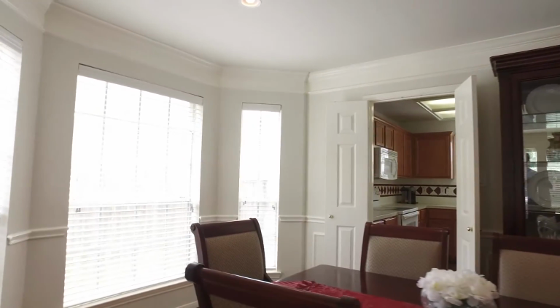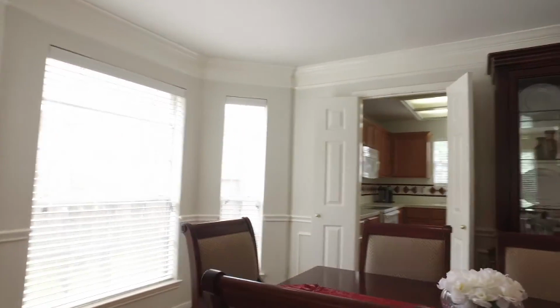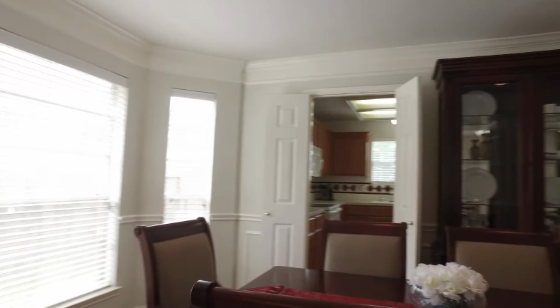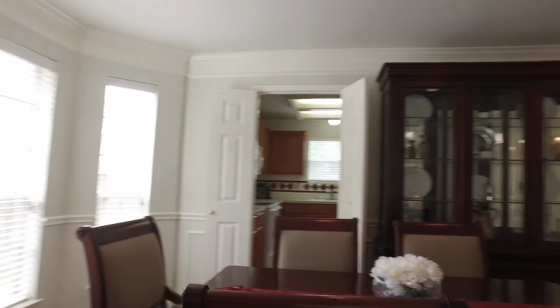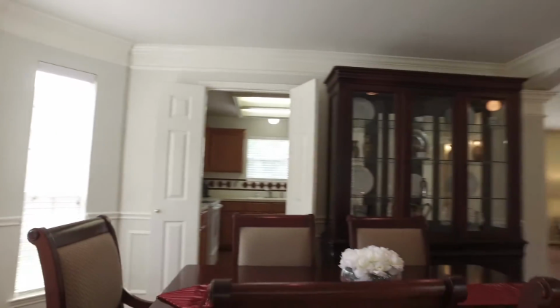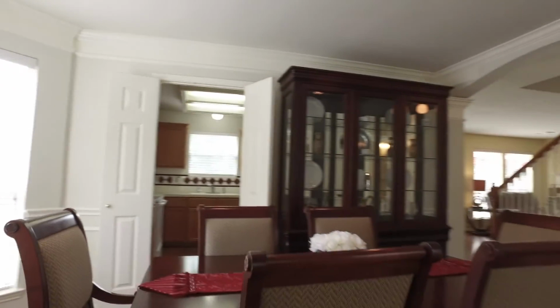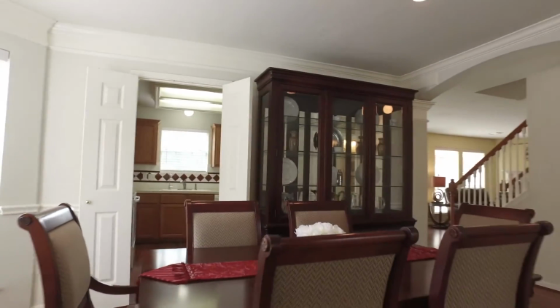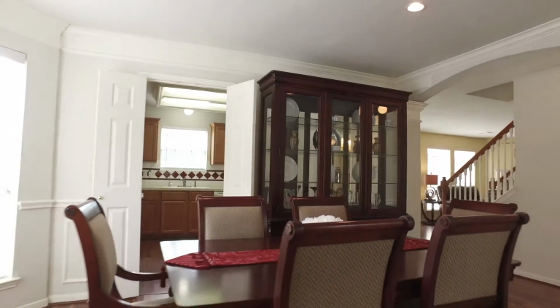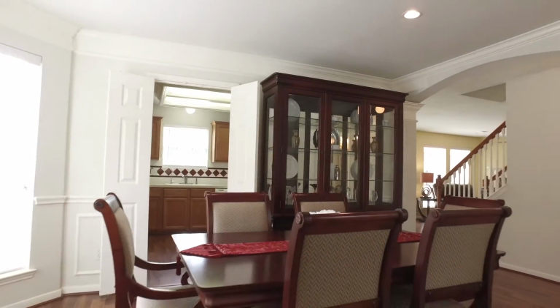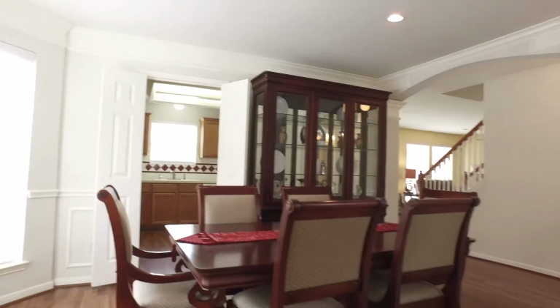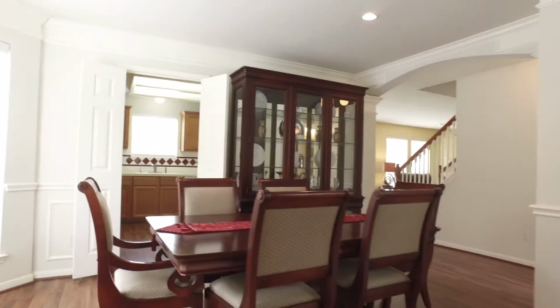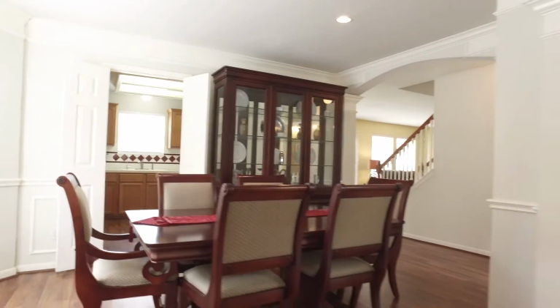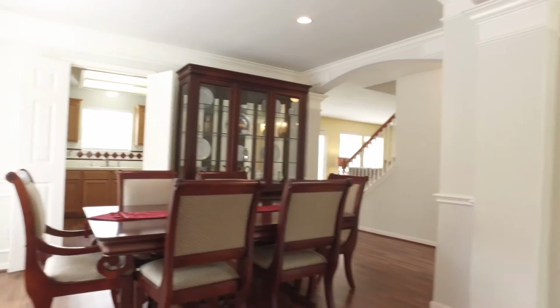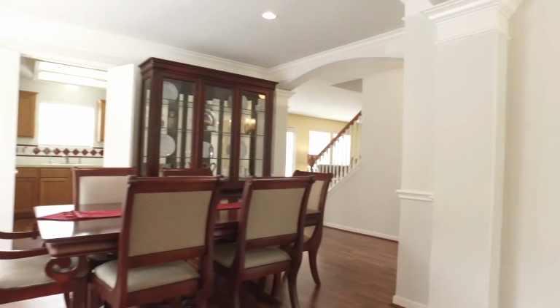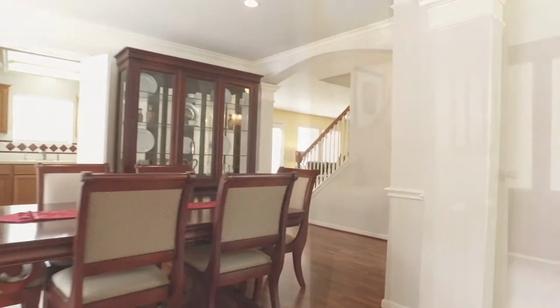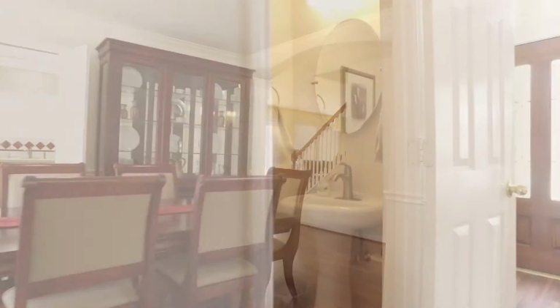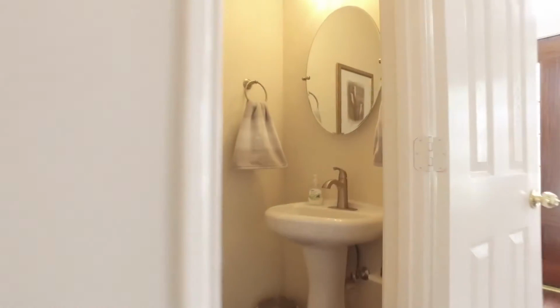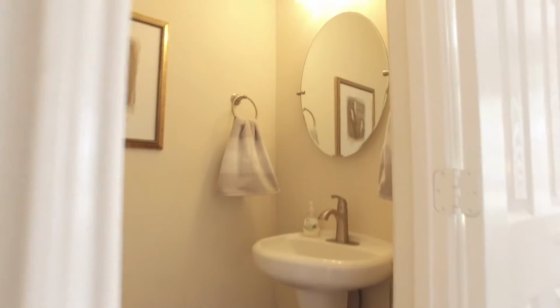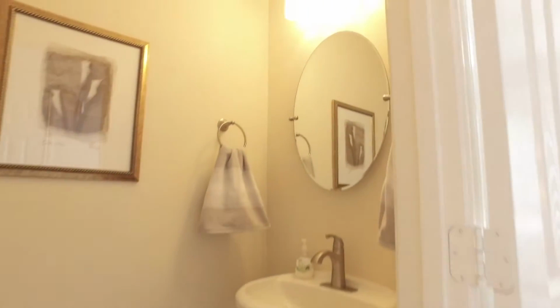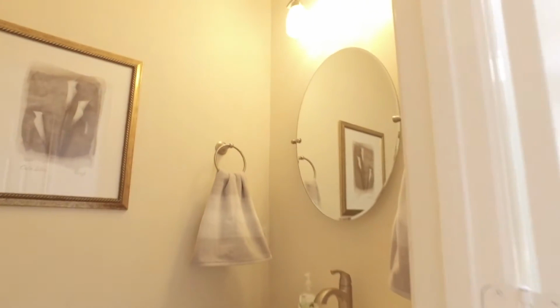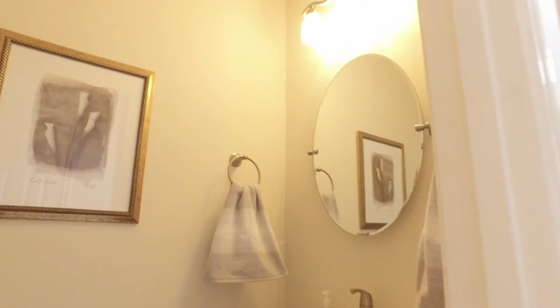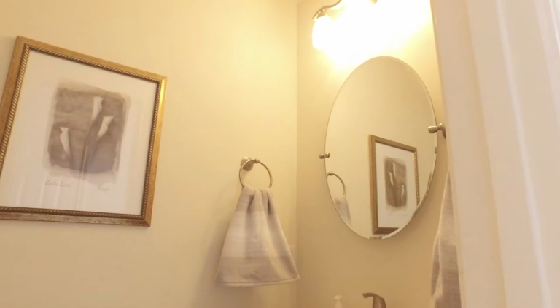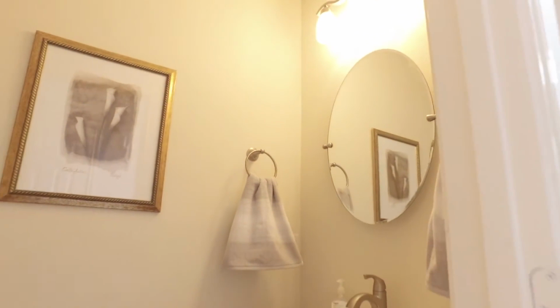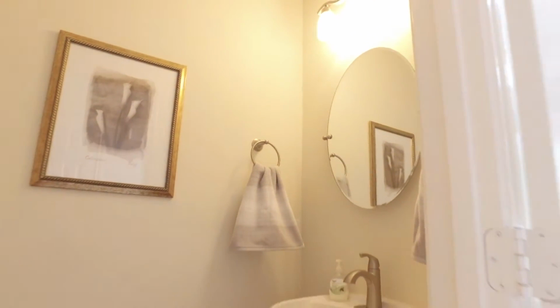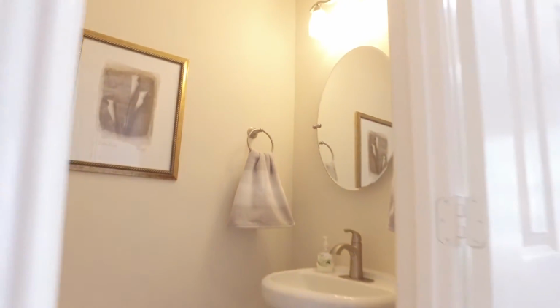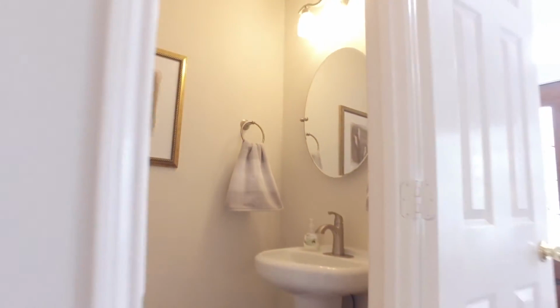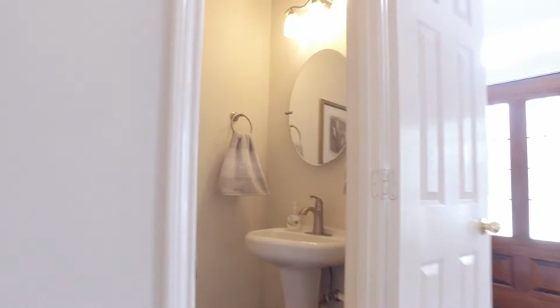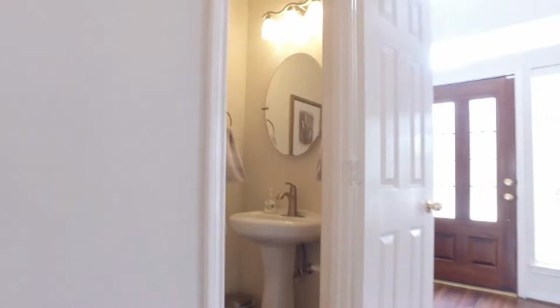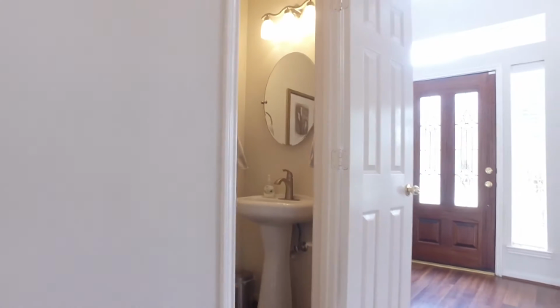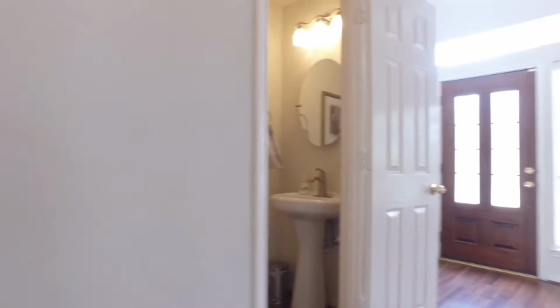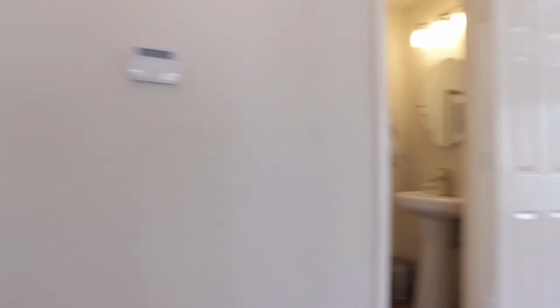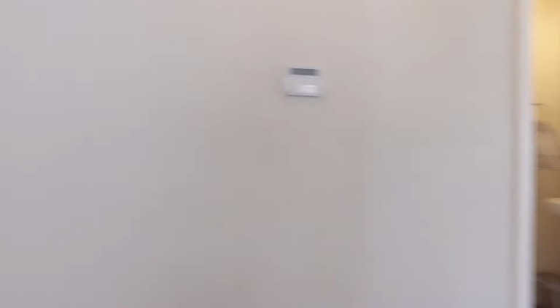The dining room is large enough that a large table and a china hutch will fit with a big family. There's a half bathroom just as we head into the family room — it's for downstairs use and convenience.